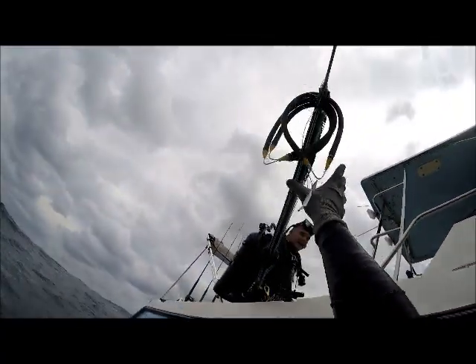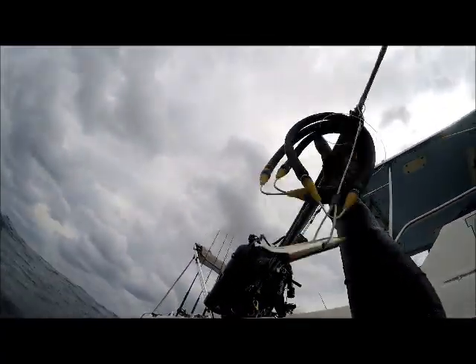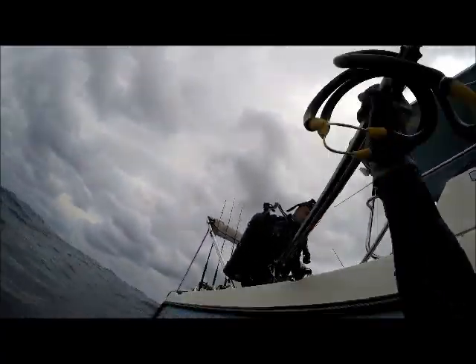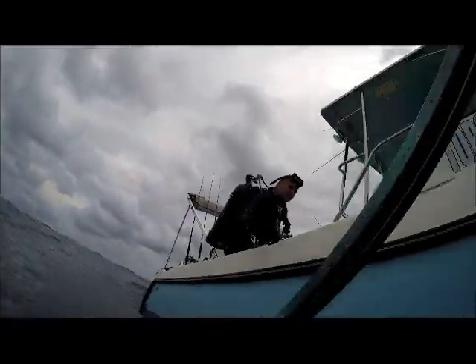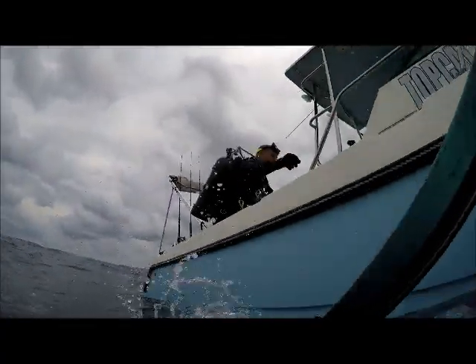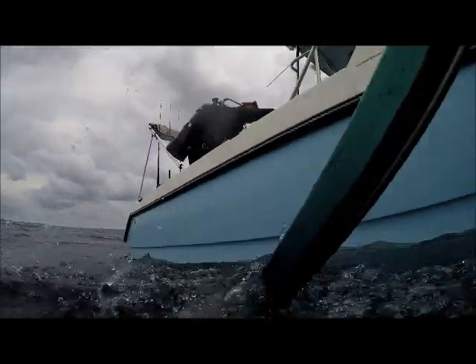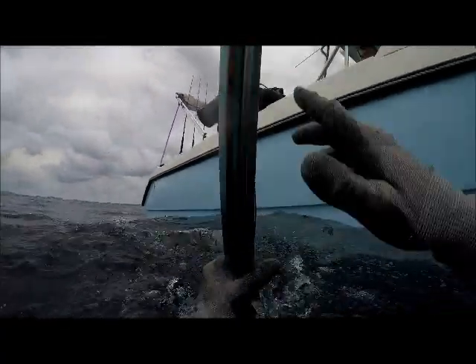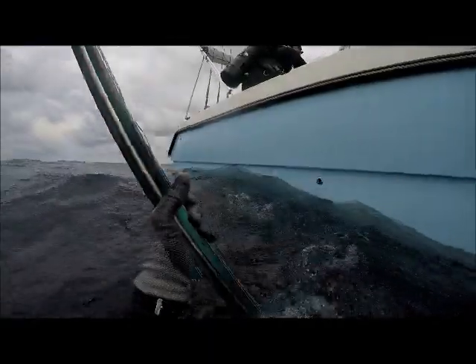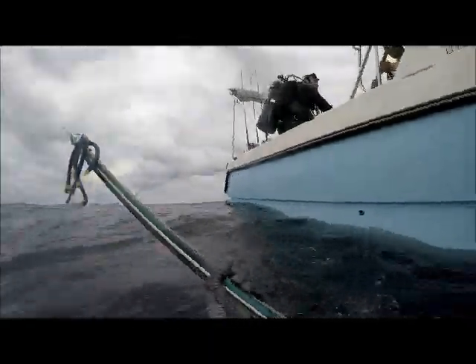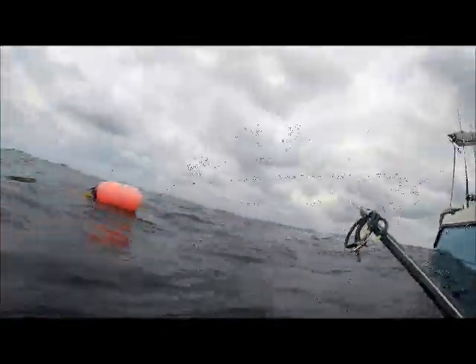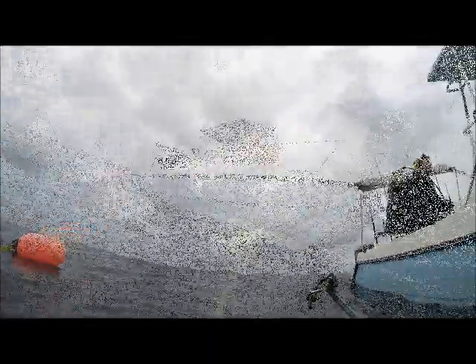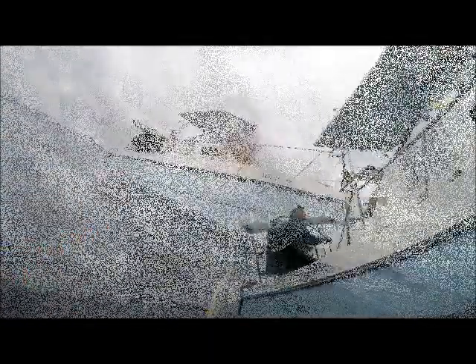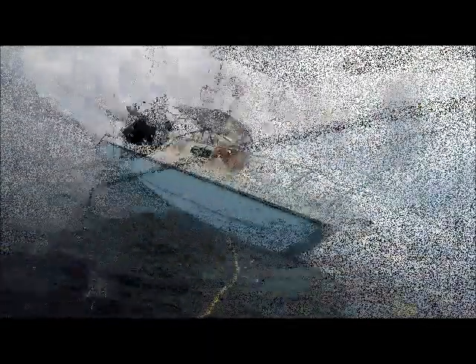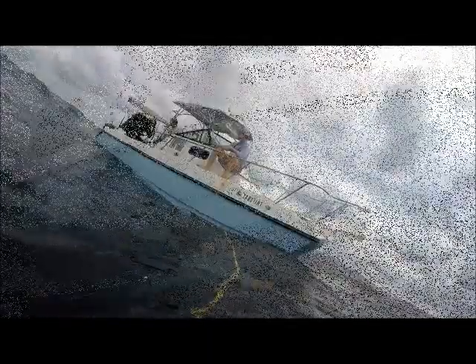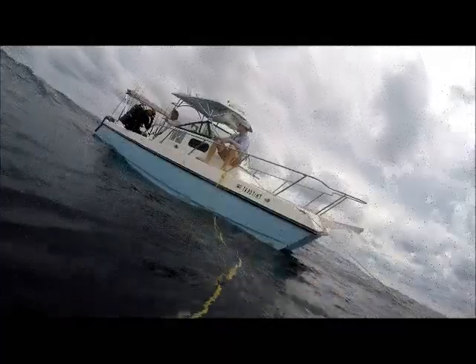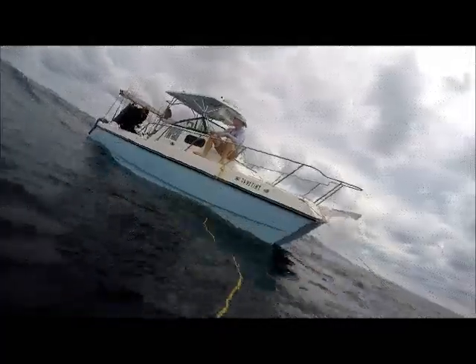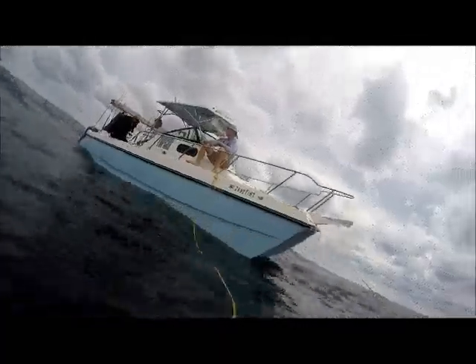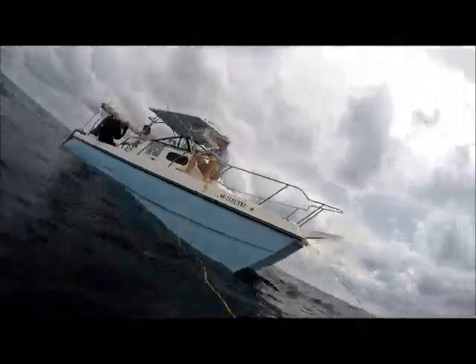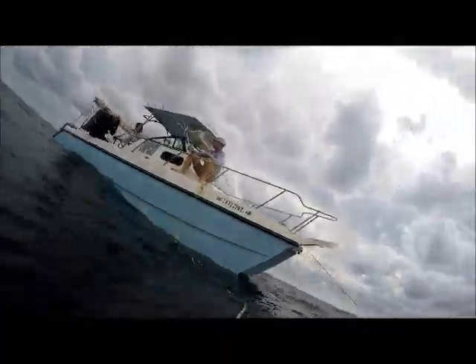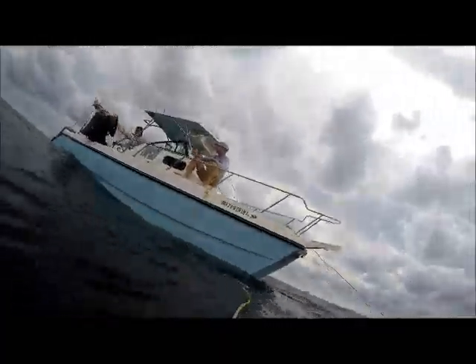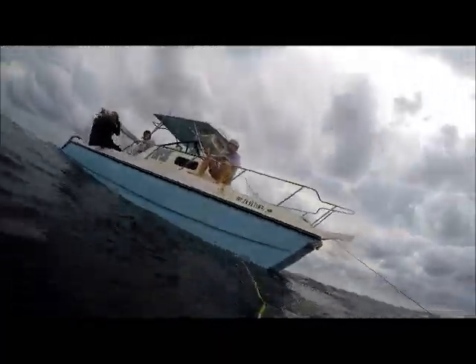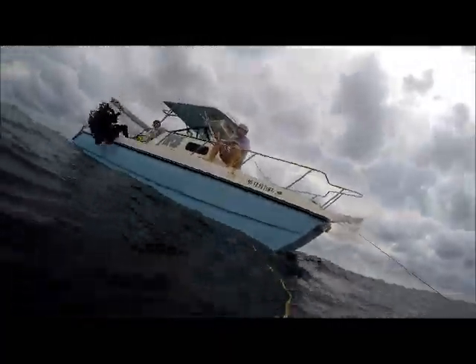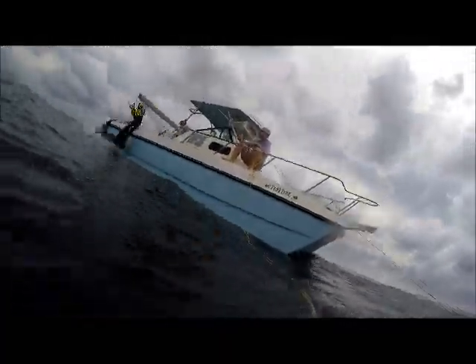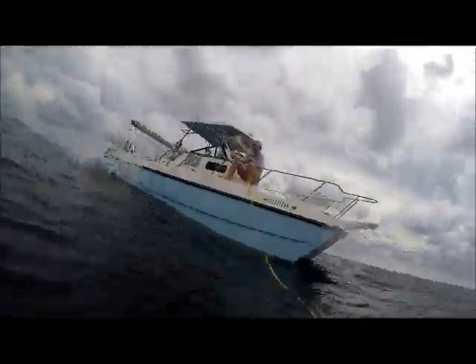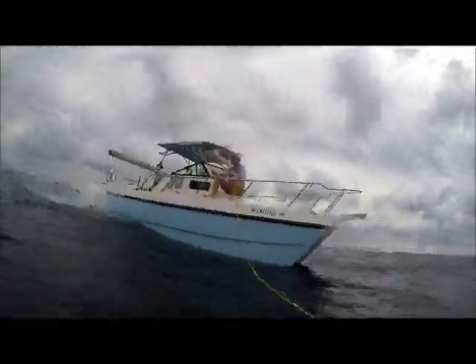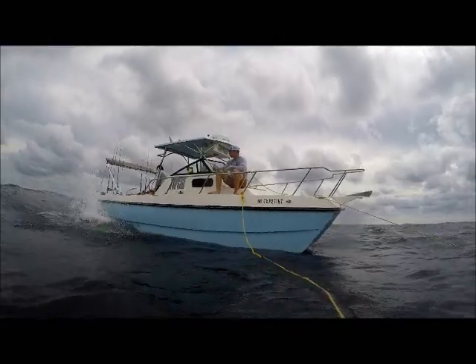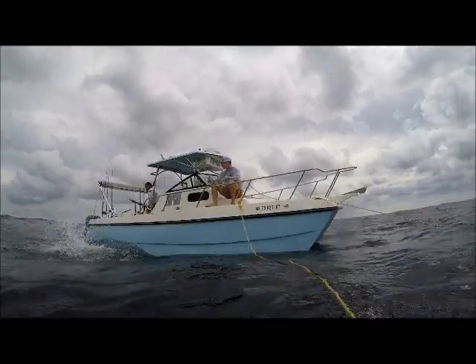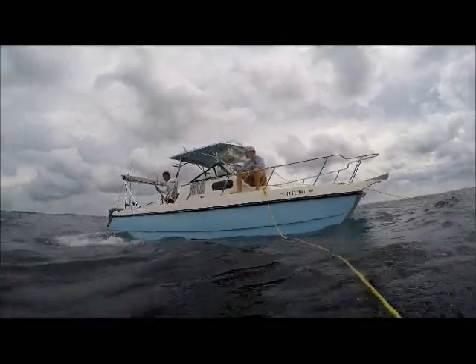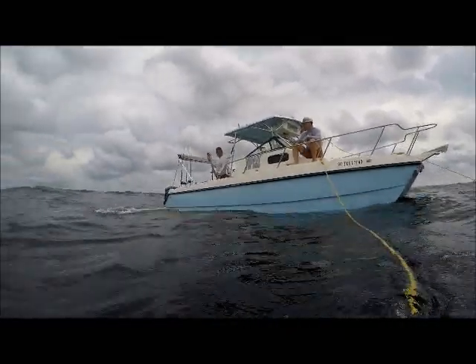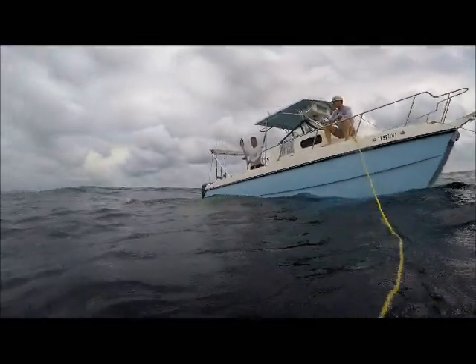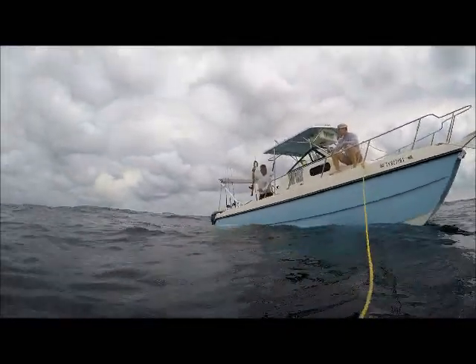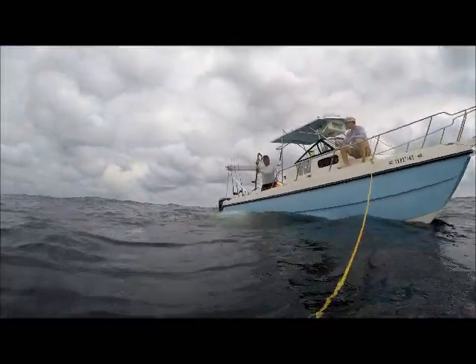Normally this would take us about an hour and a half to get out there, but due to the rough seas, we're kind of on and off the throttle, pretty slow on the way out there. But we finally made it out there after 3 hours.